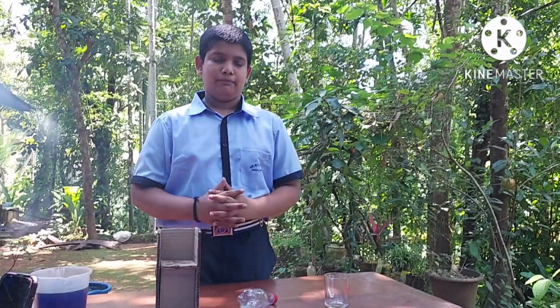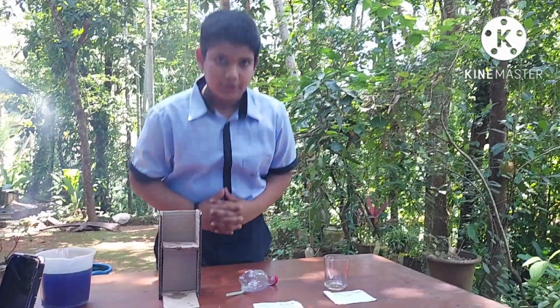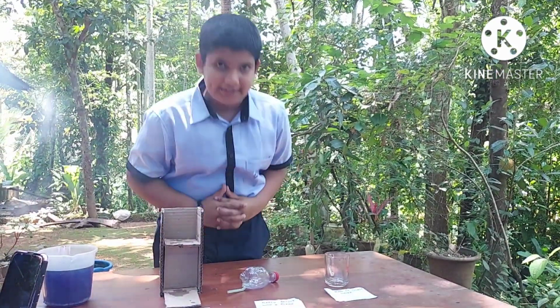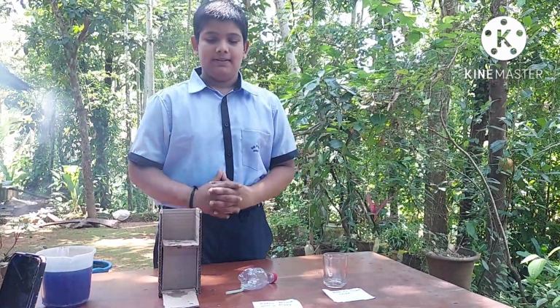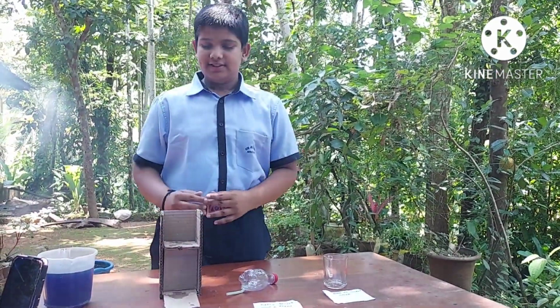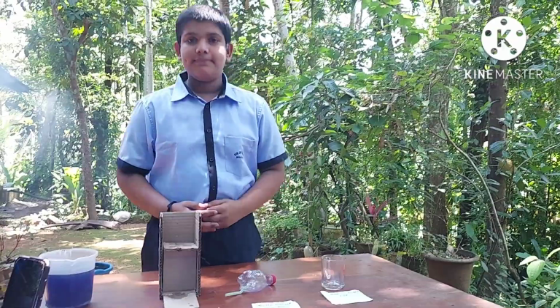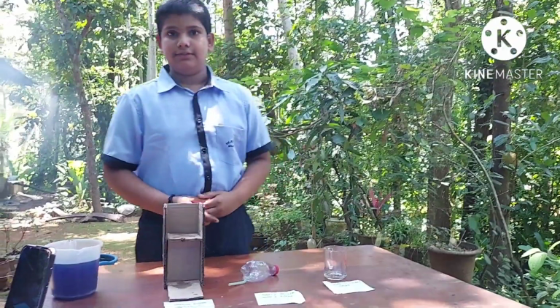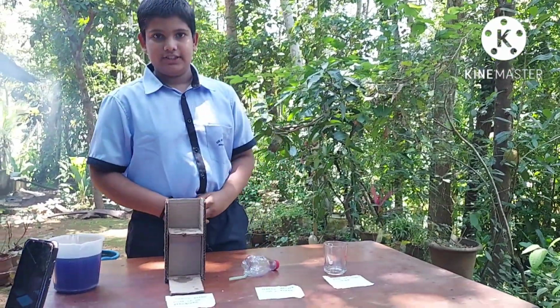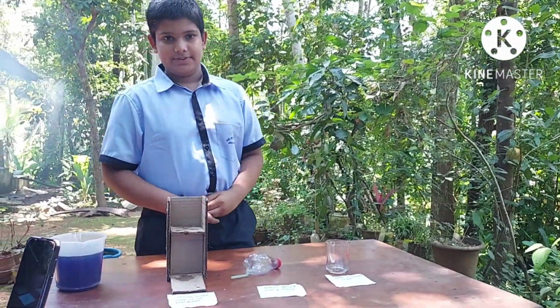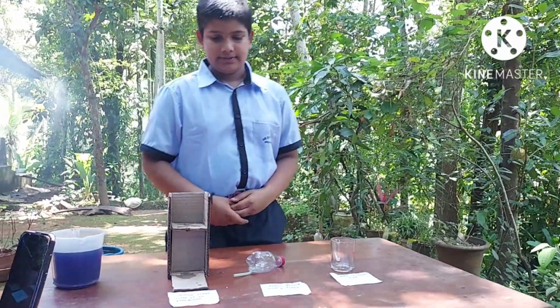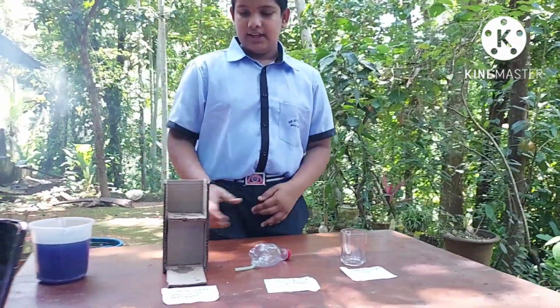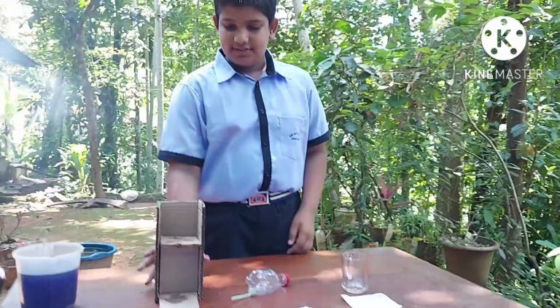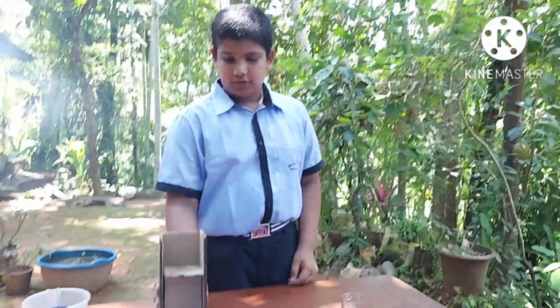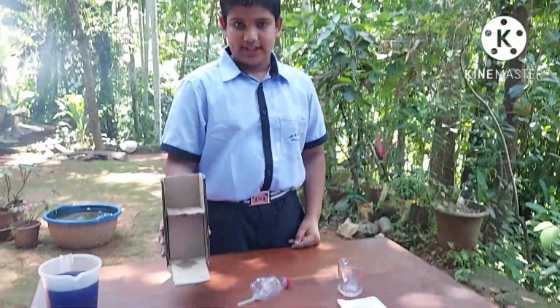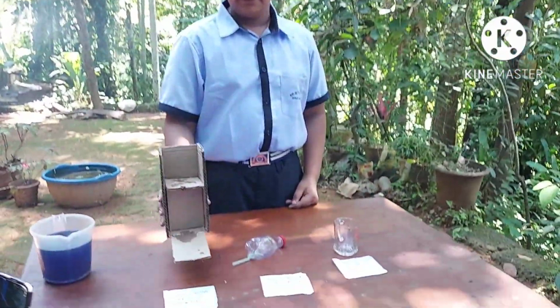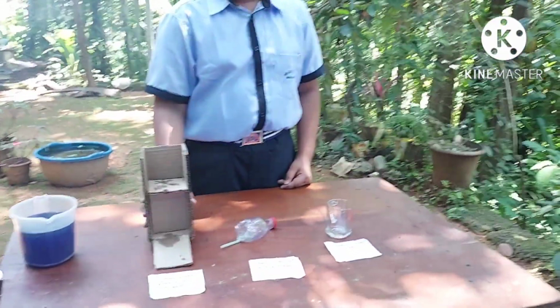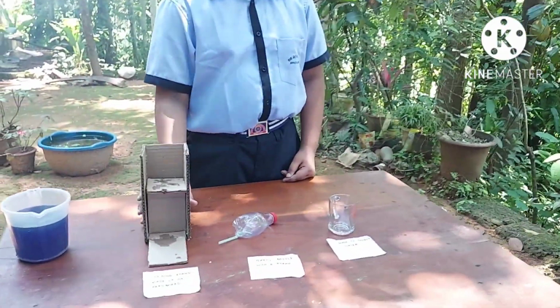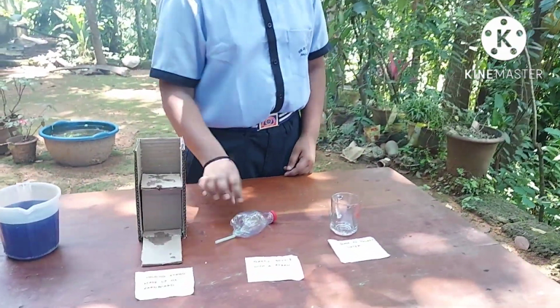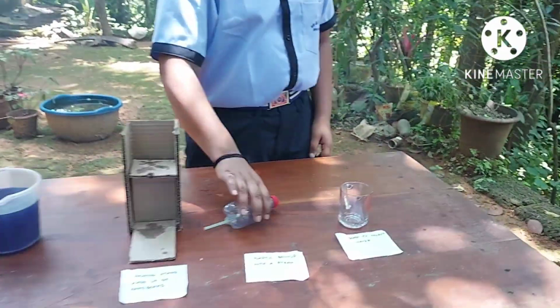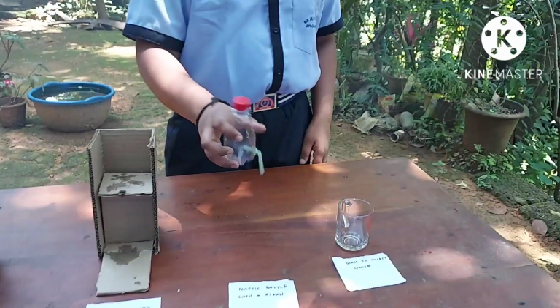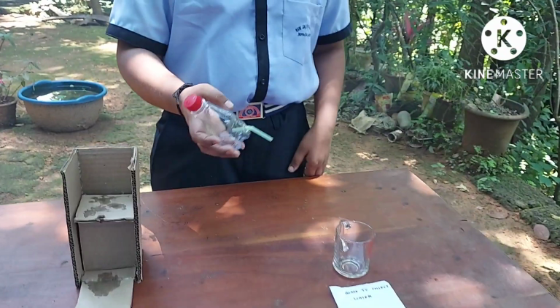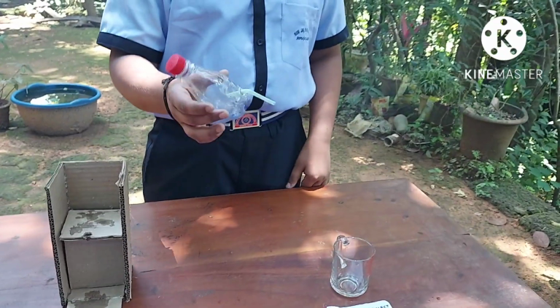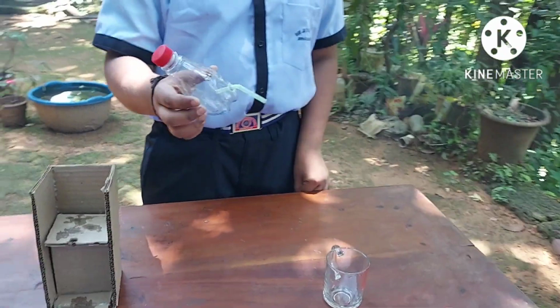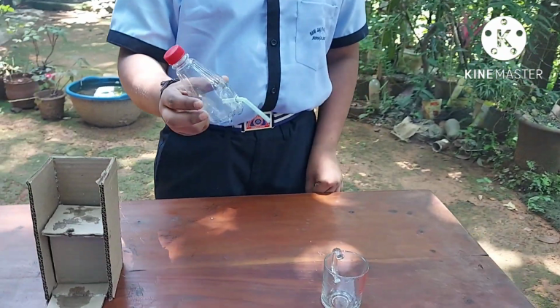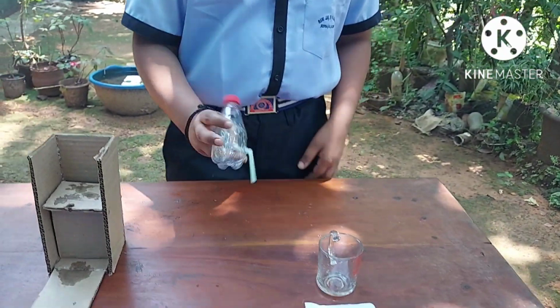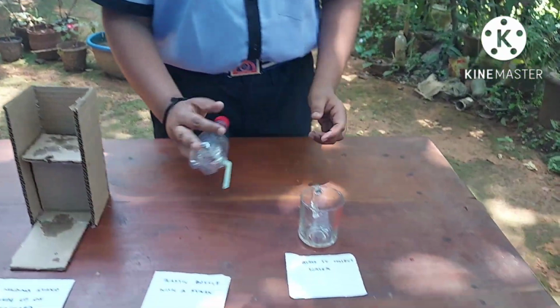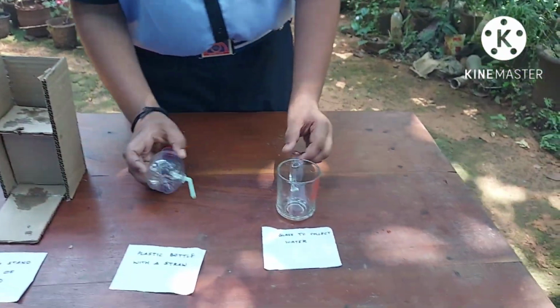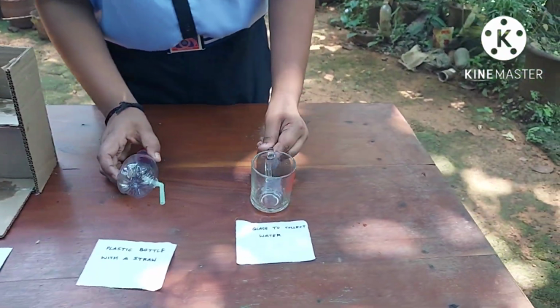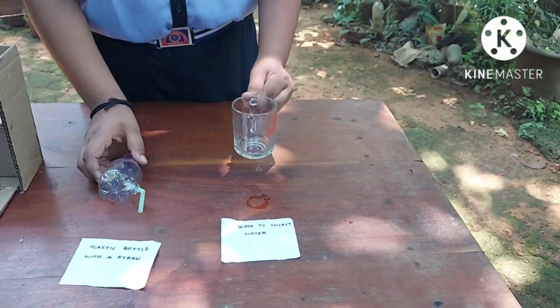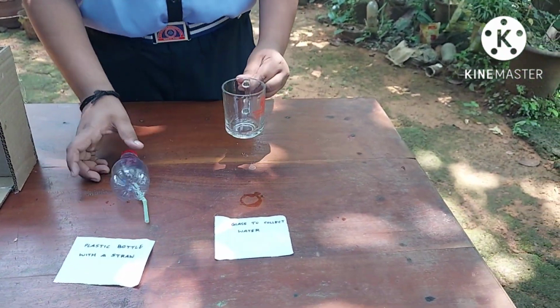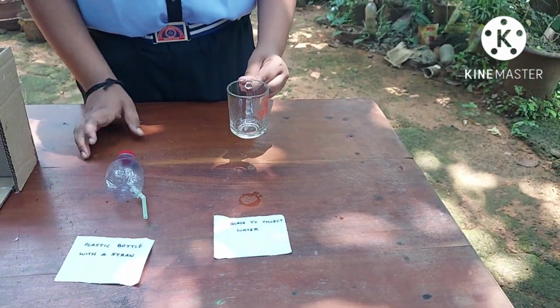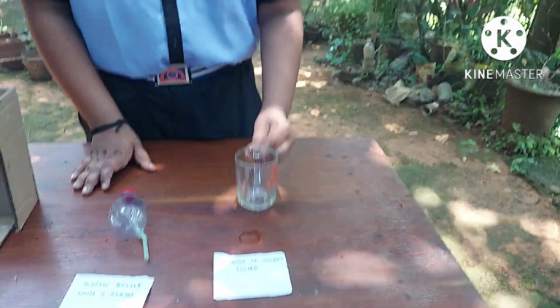Good morning. This is the Marimato water dispenser. This is a holding stand made of cardboard. This is a plastic bottle with a straw attached to it. This is a glass container to collect water.